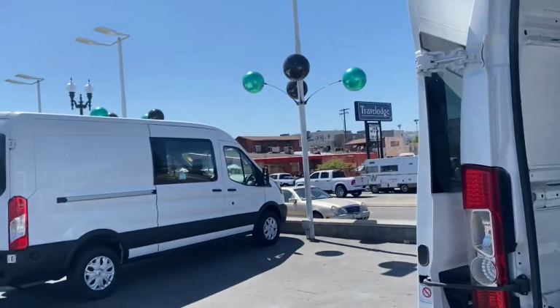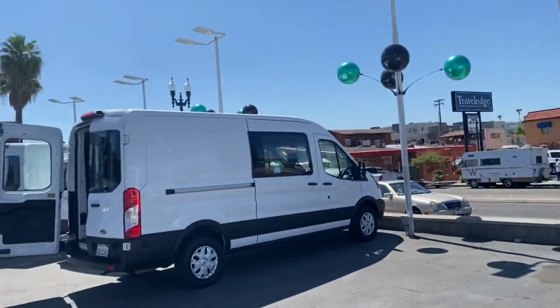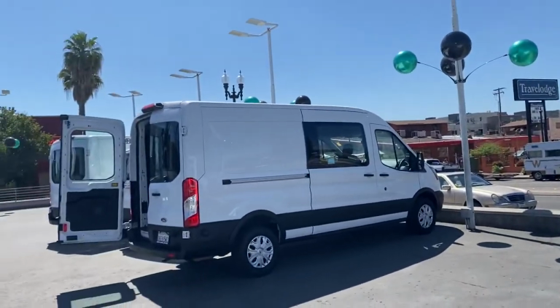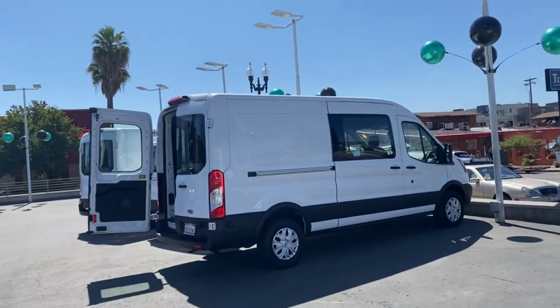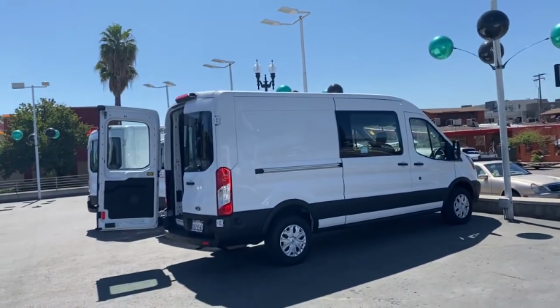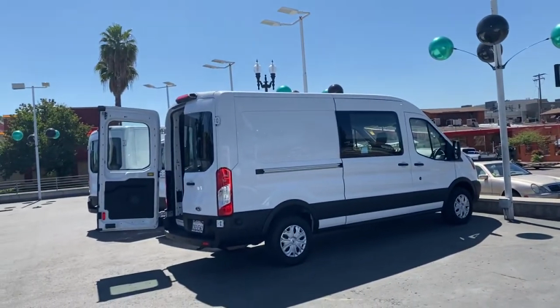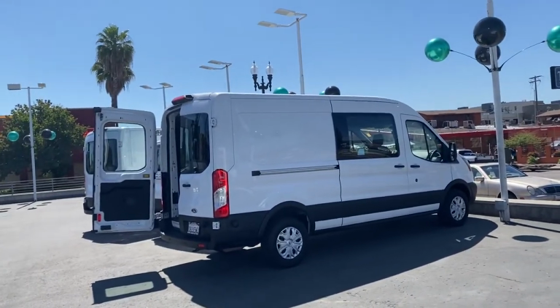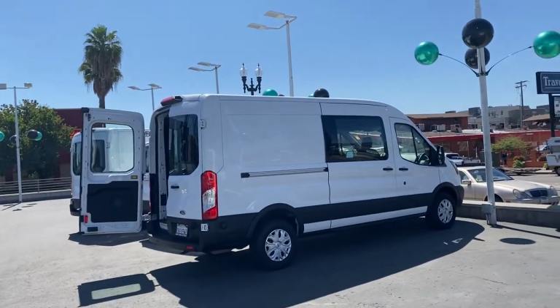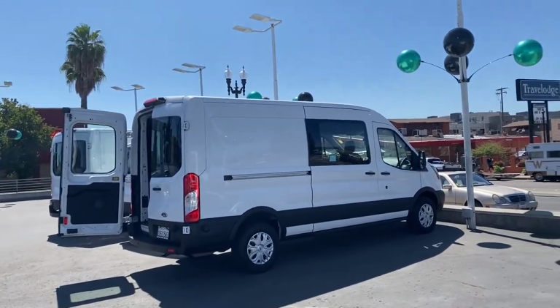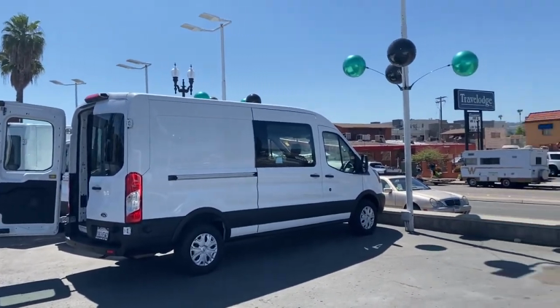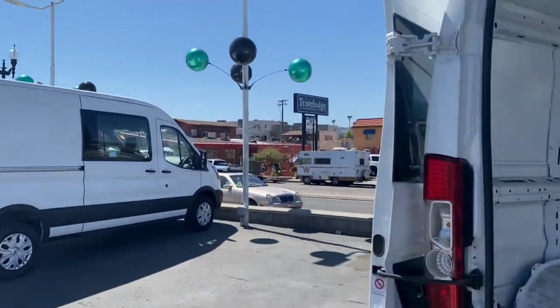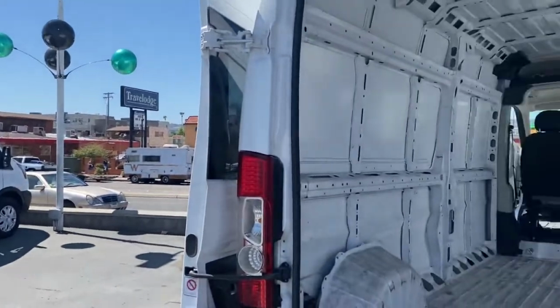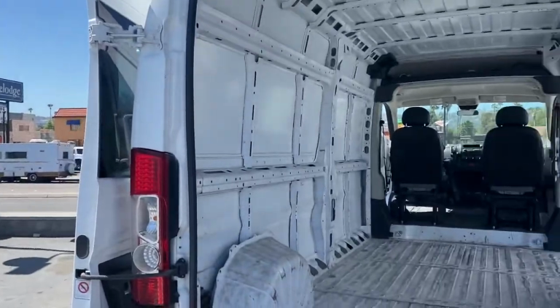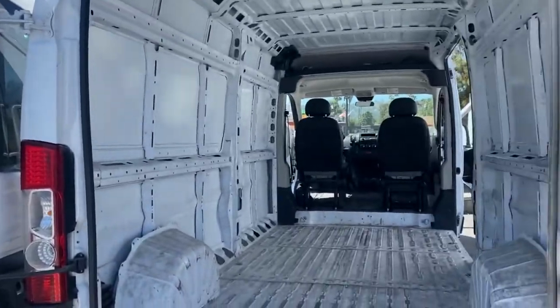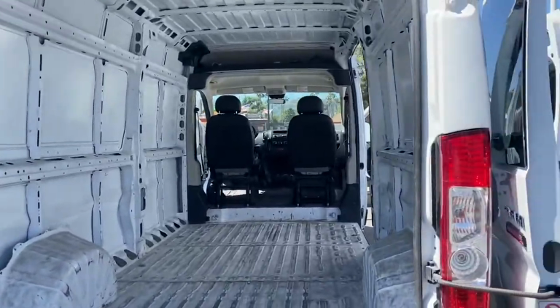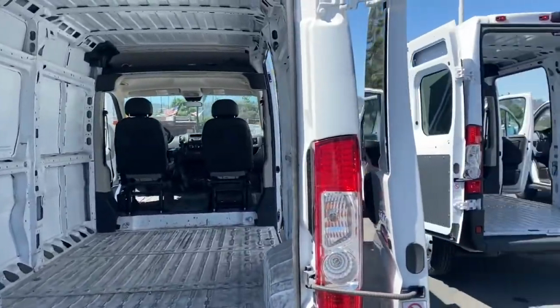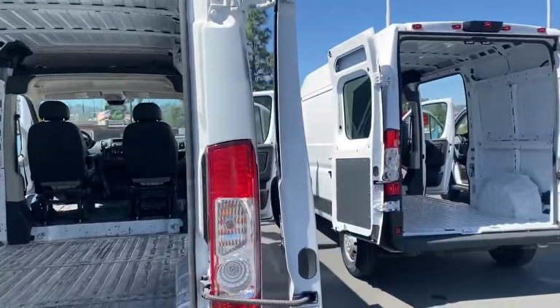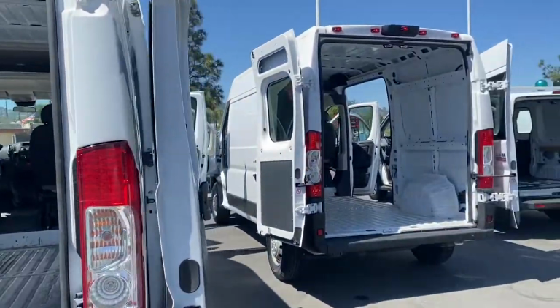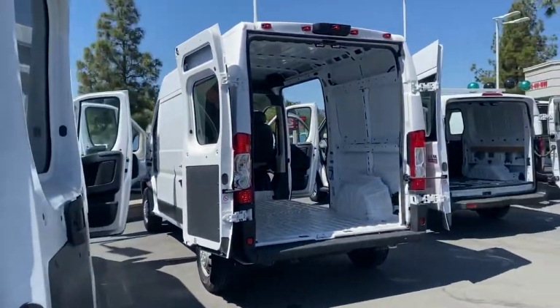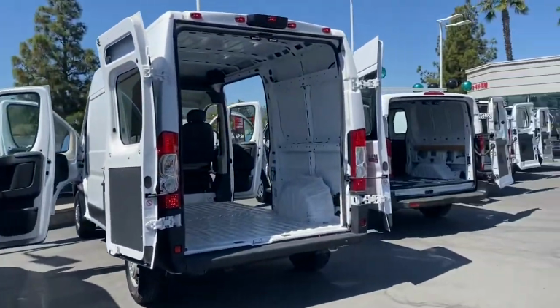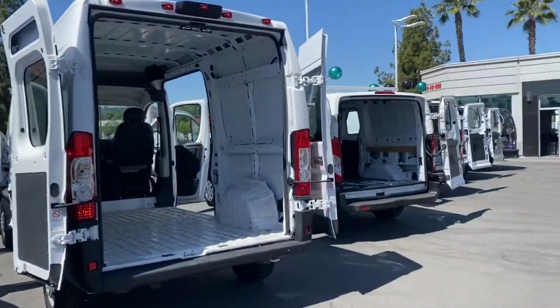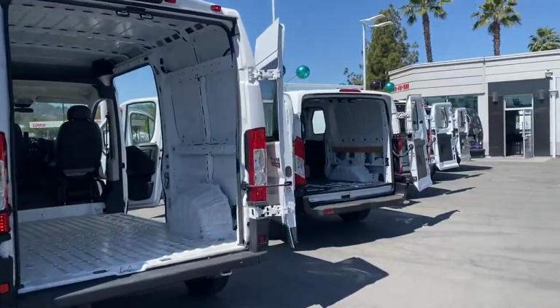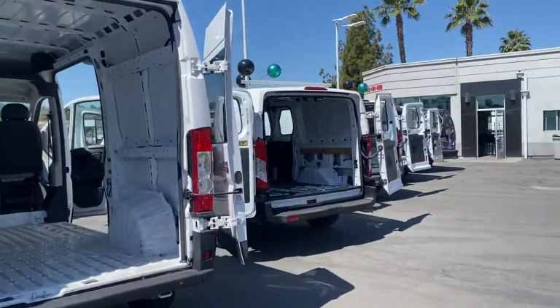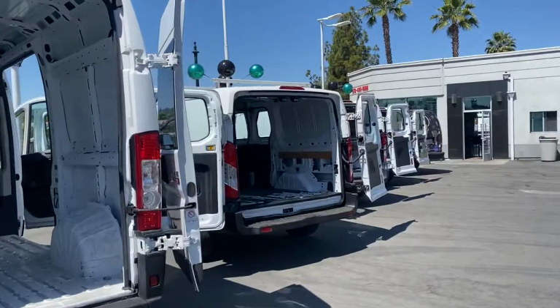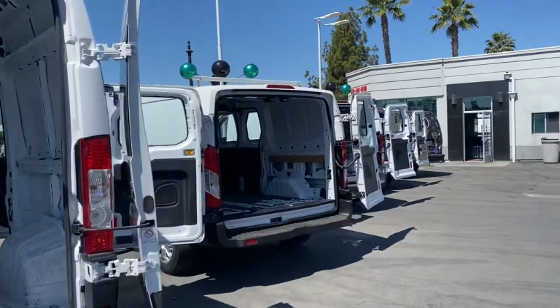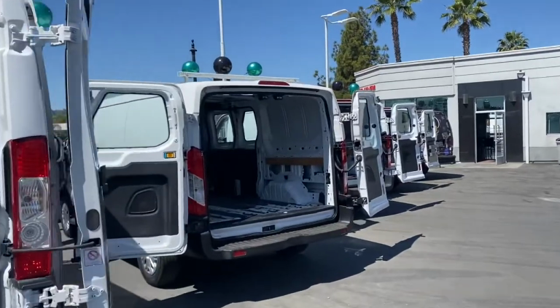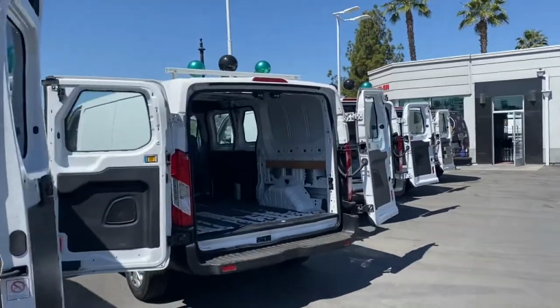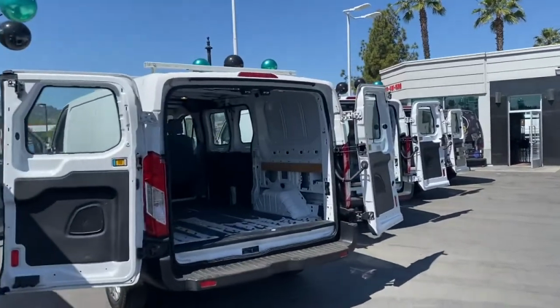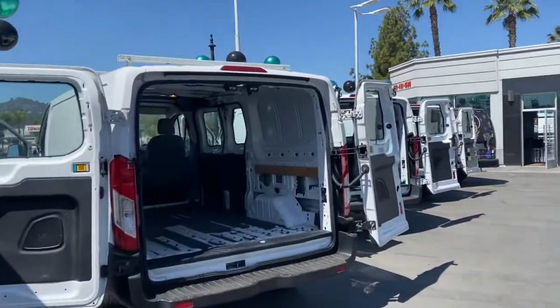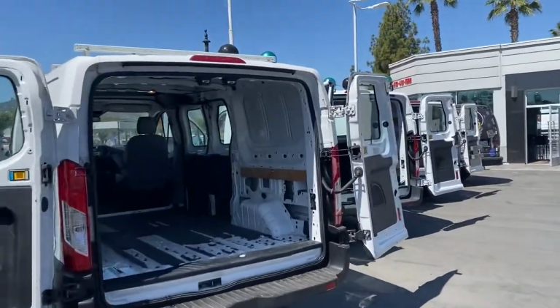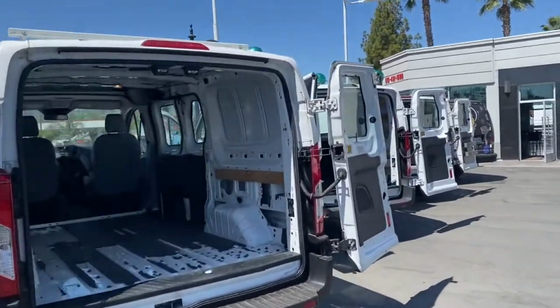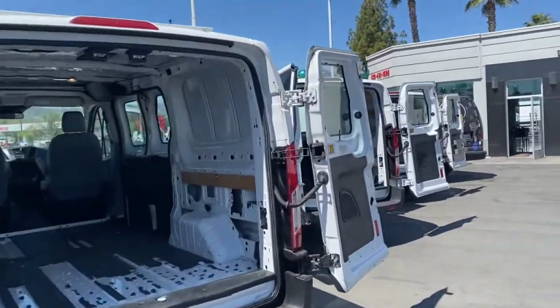Whether it's one of those fantastic Transit vans or Ram Pro Masters, you gotta come check us out at Store 2, 464 West Main — right on the corner, and right on the prize.